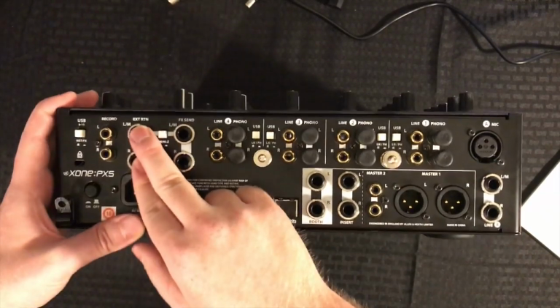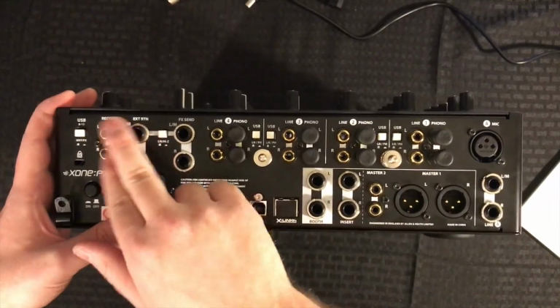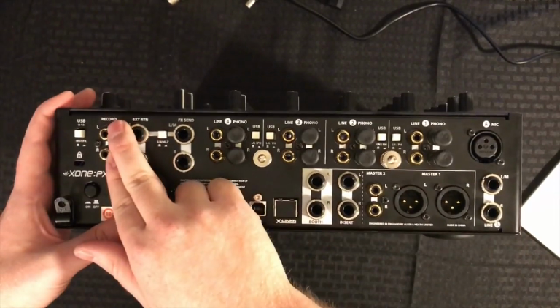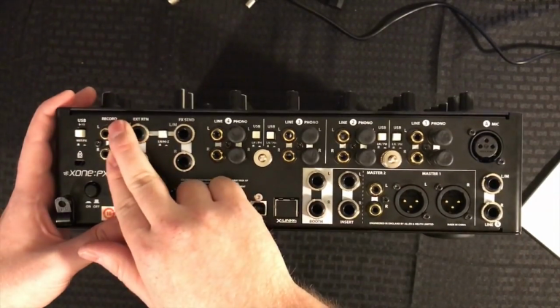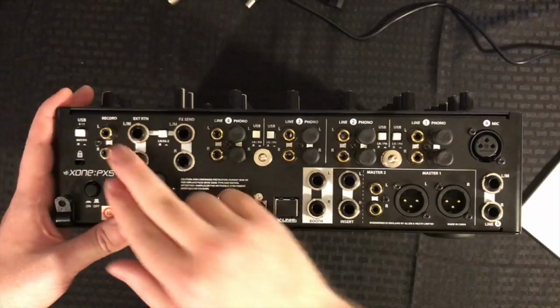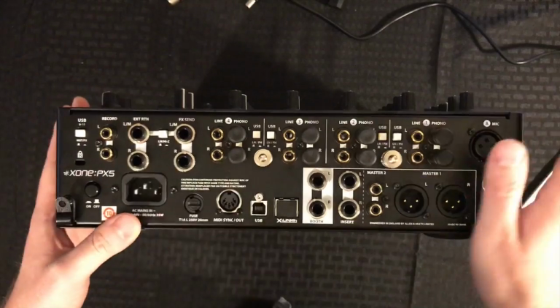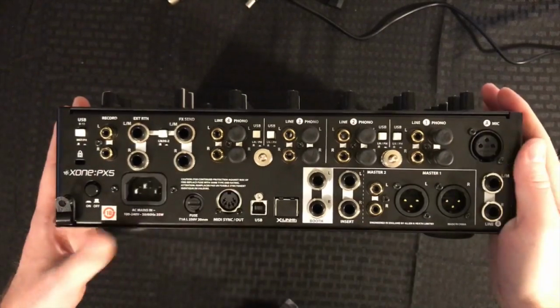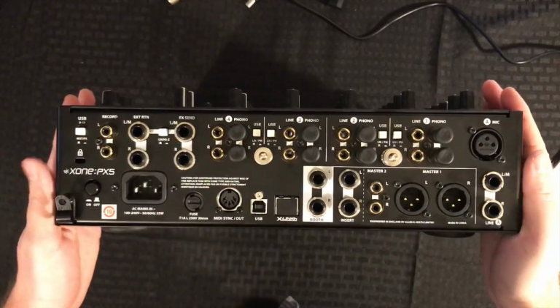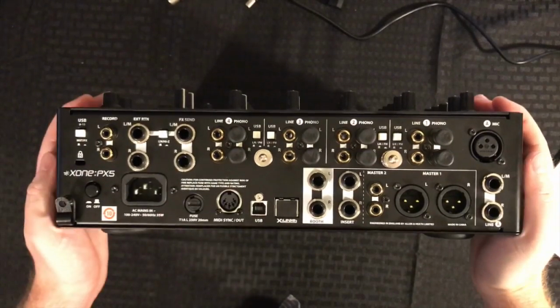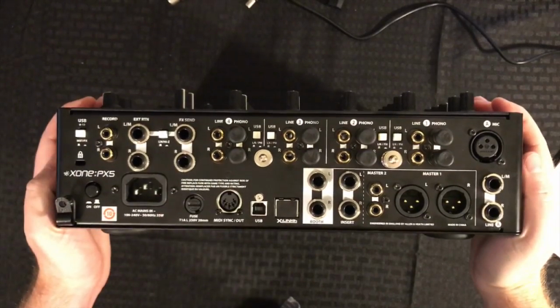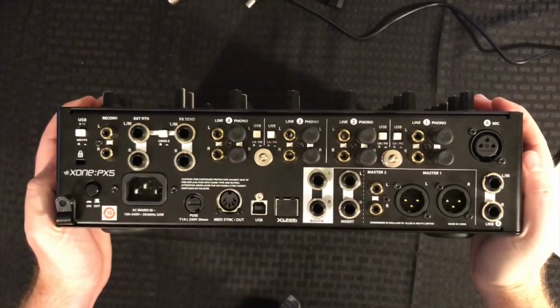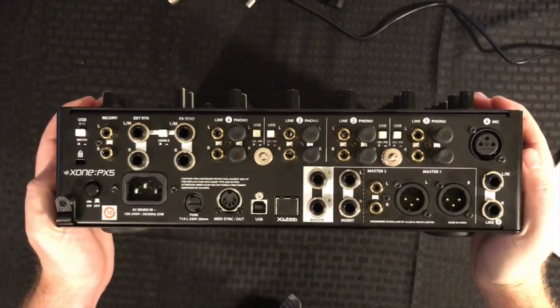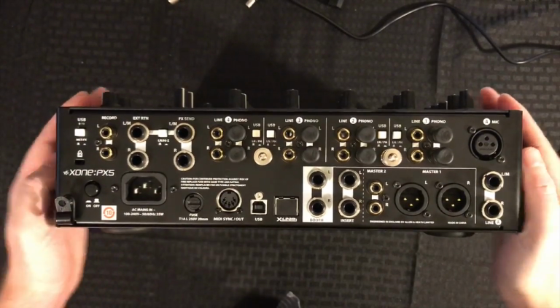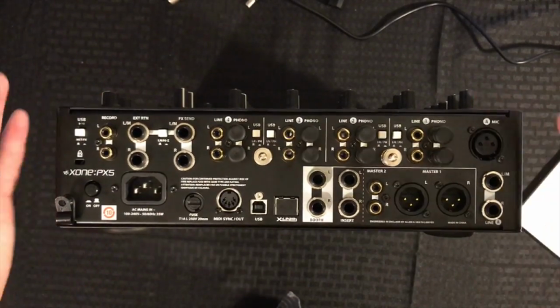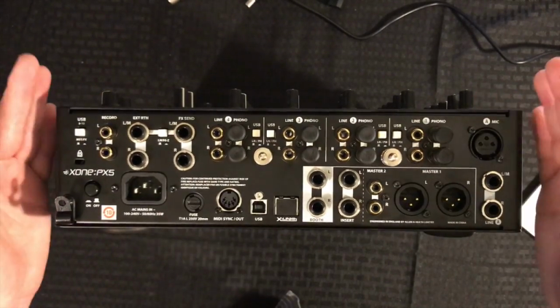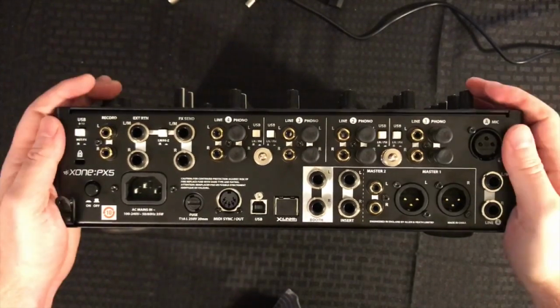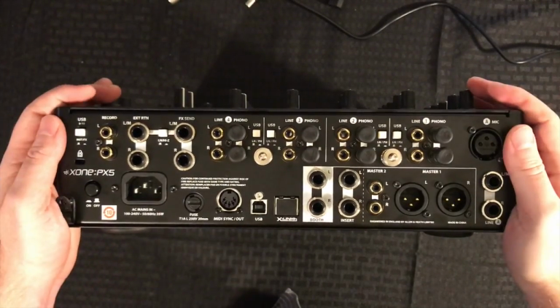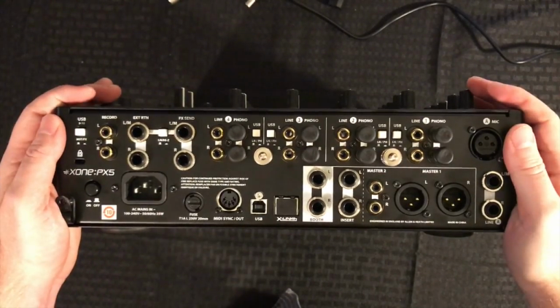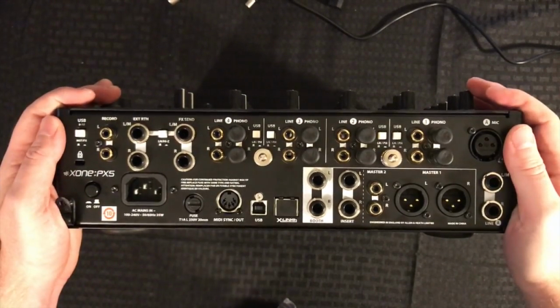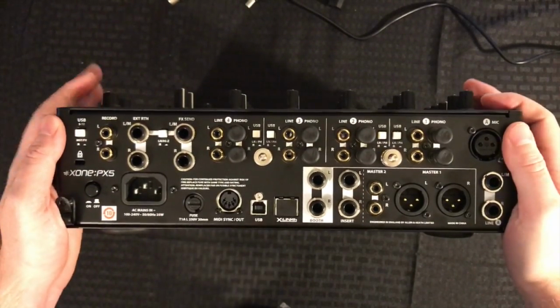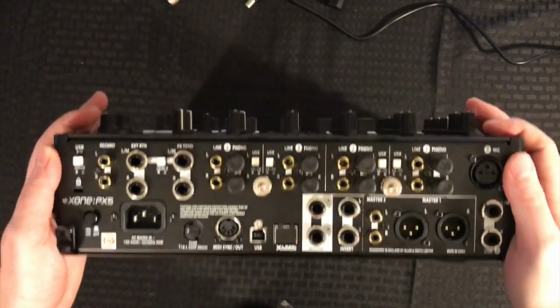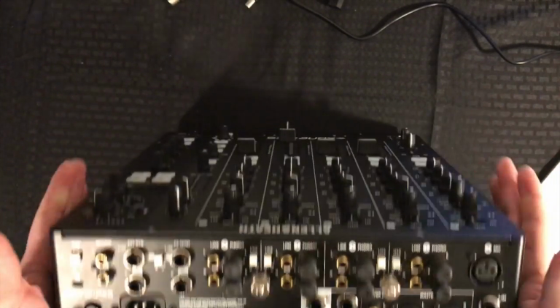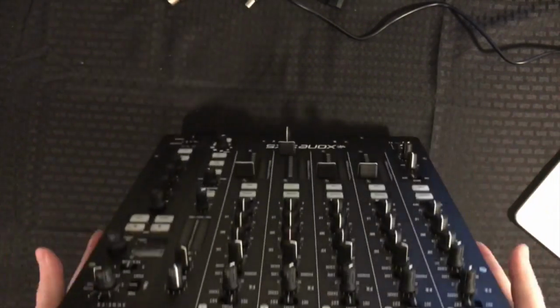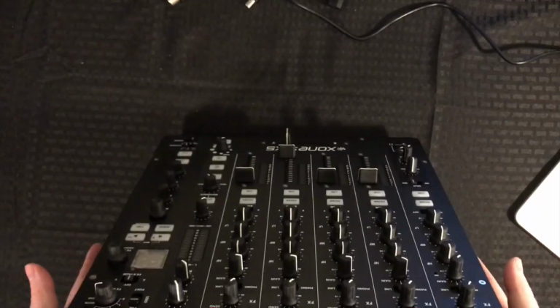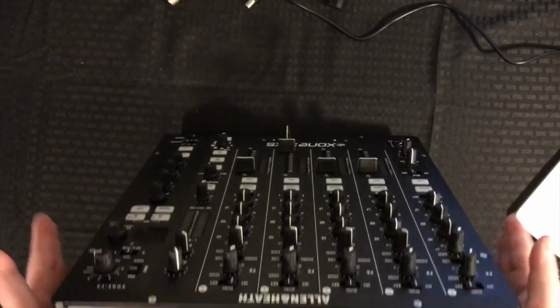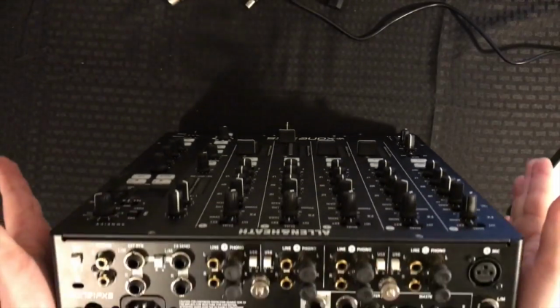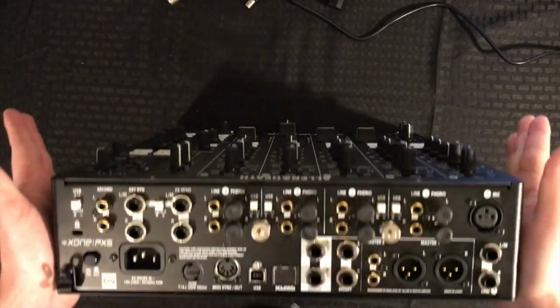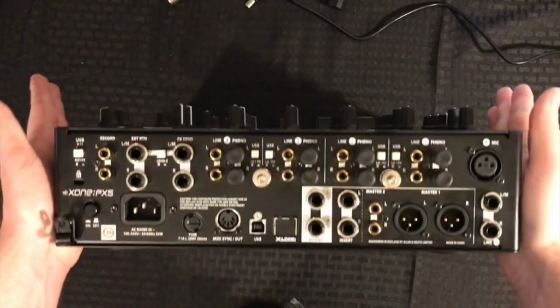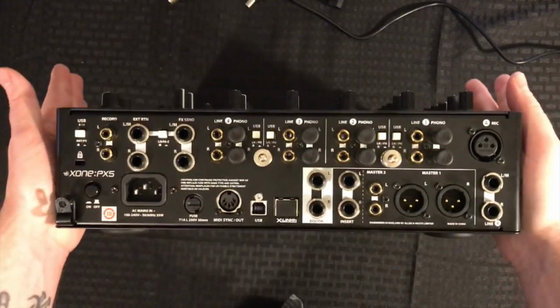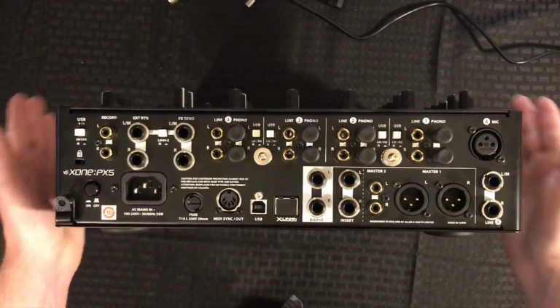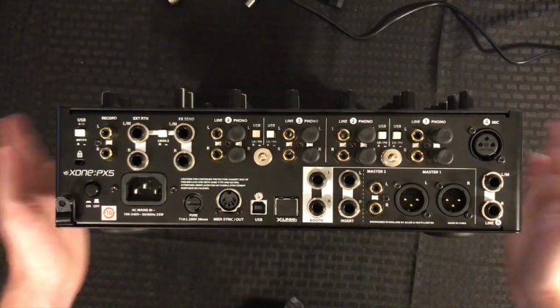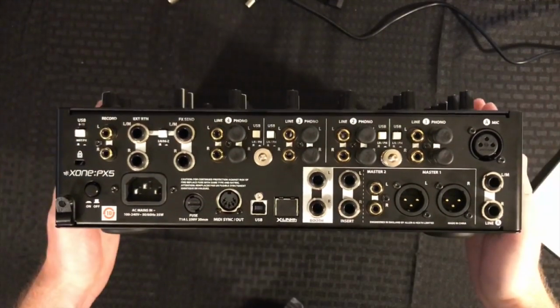Then we have our quarter-inch stereo external effects in, along with our effects return, and also our RCA record output. So there you have it — a quick overview of the PX5. I'm super excited about this mixer and hope you dig it. Thanks for watching.